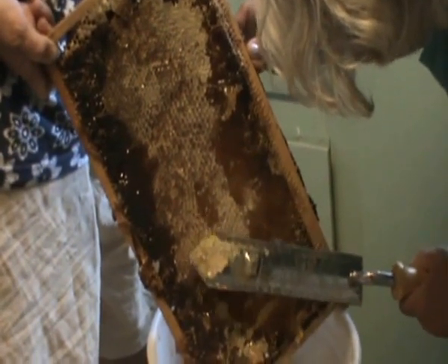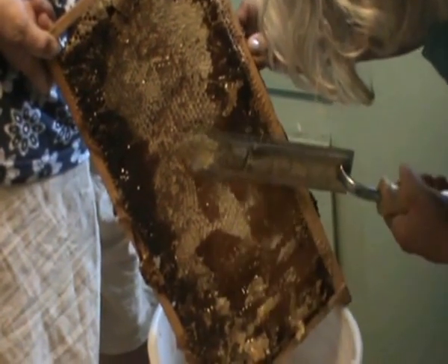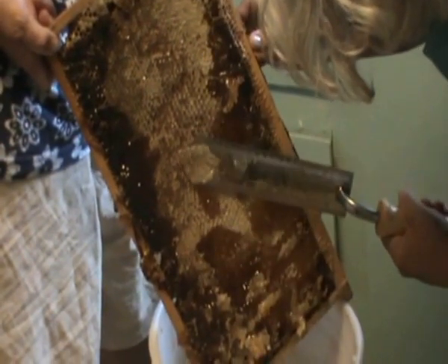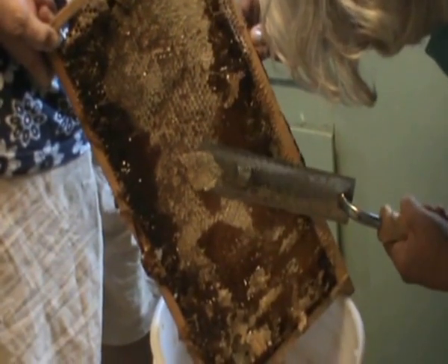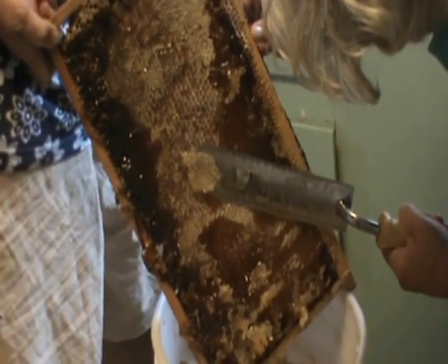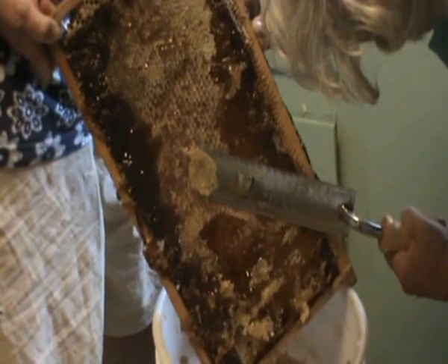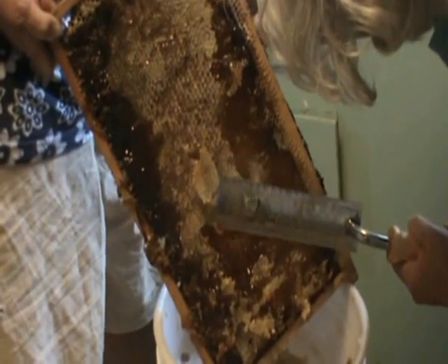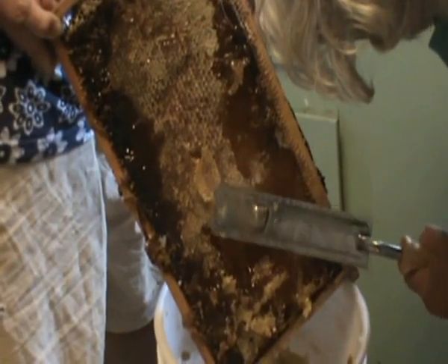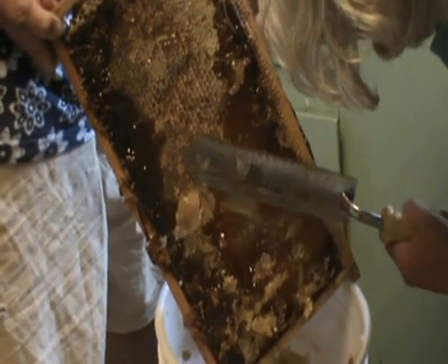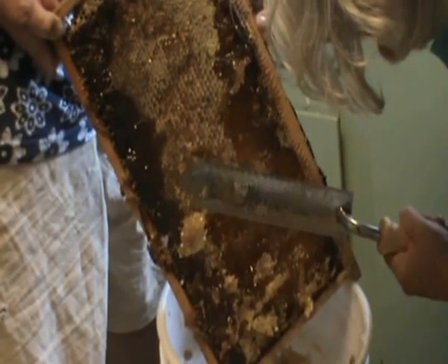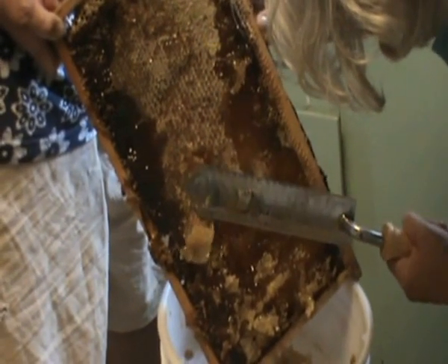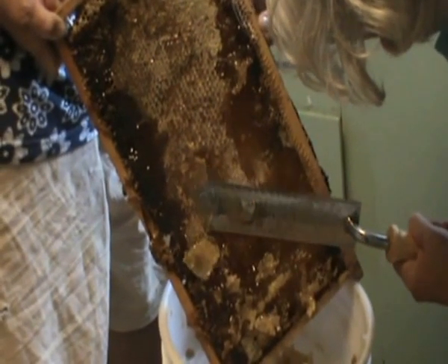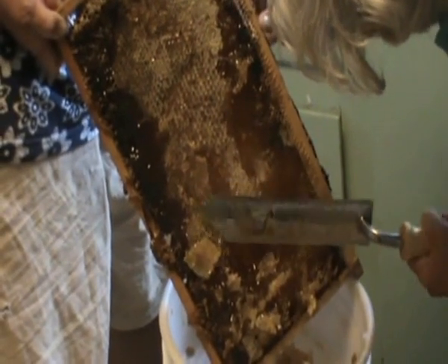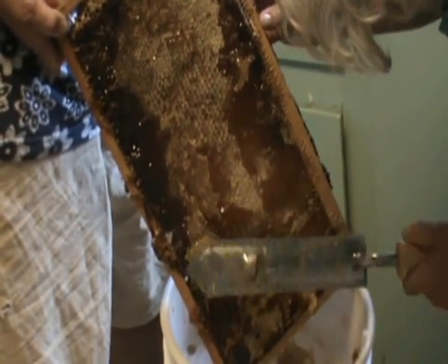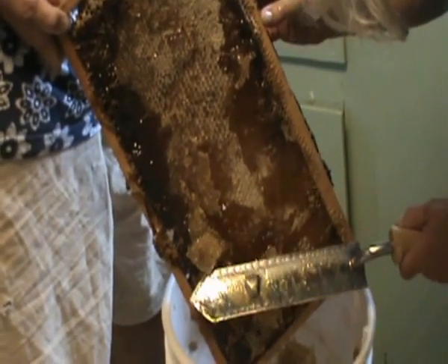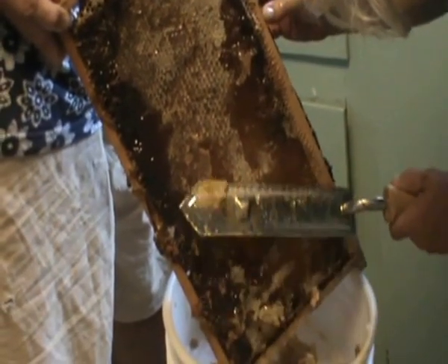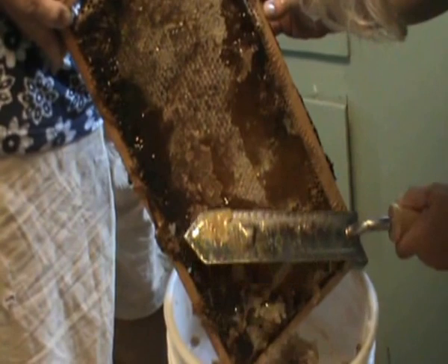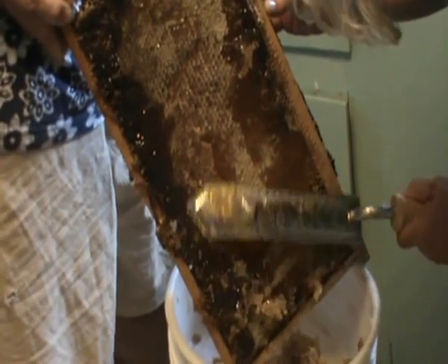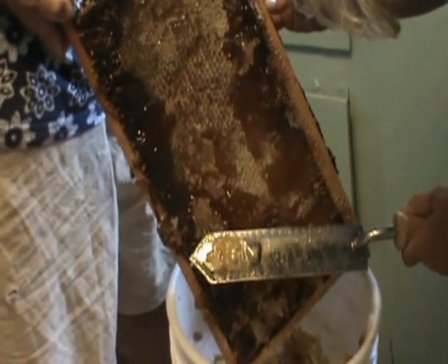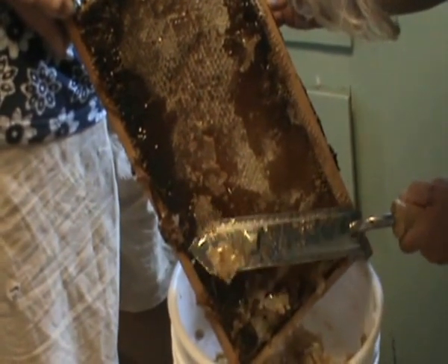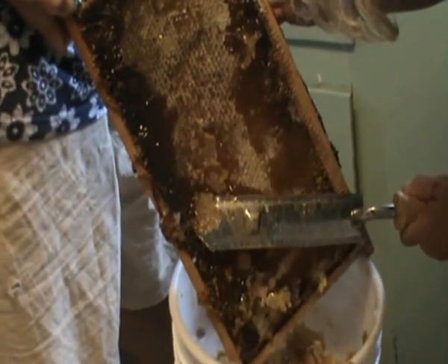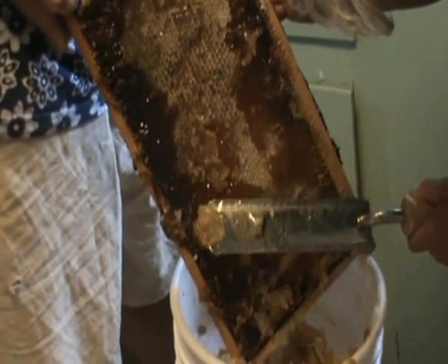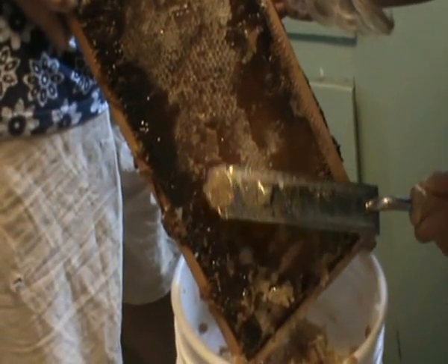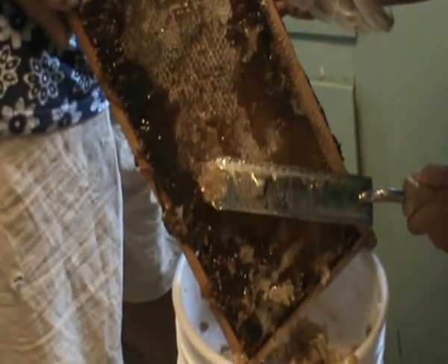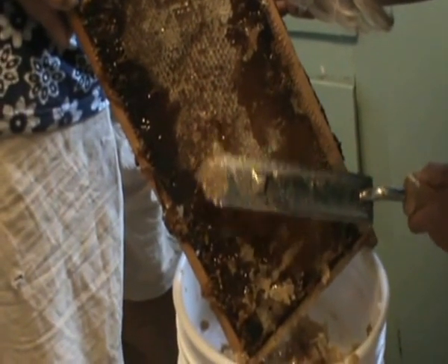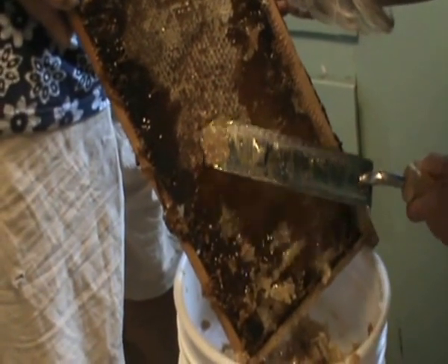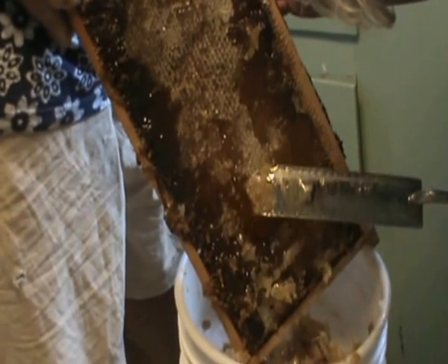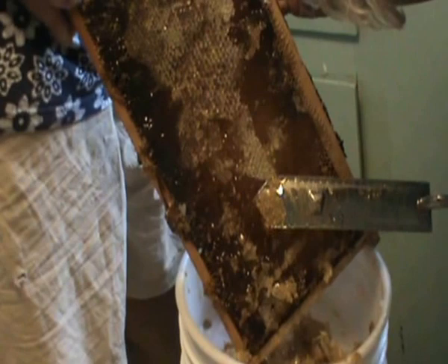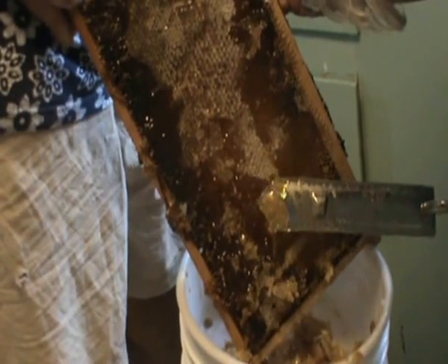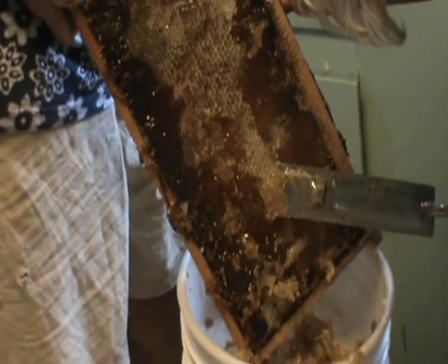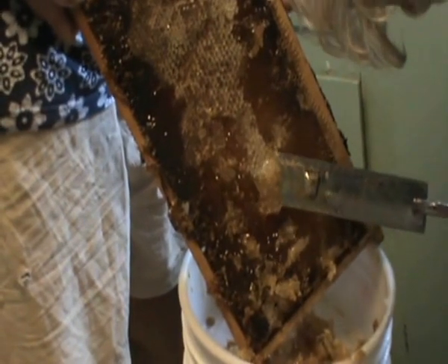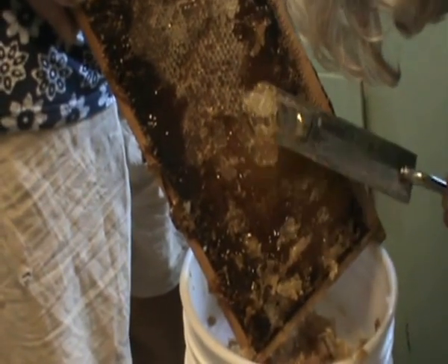It's got kind of a dip here. I'm trying not to gouge it, but some places the honey is just — yeah, they'll re-fix it. But they start with something instead of nothing.